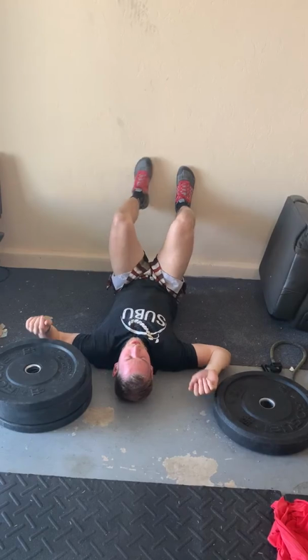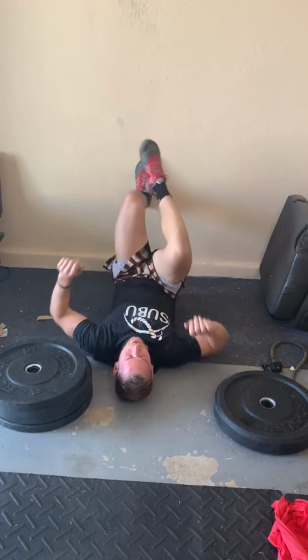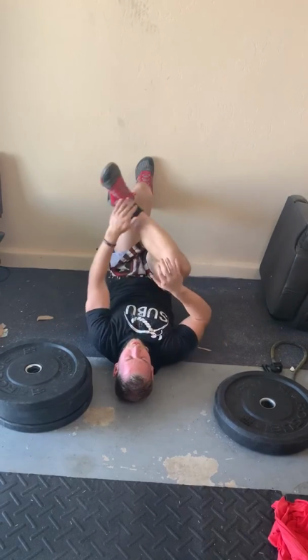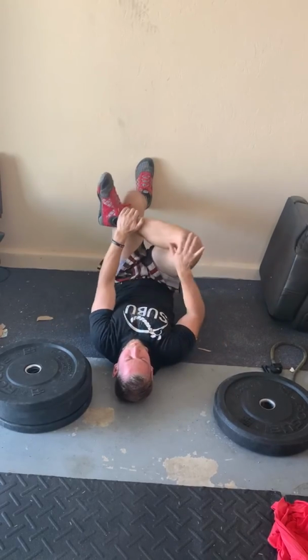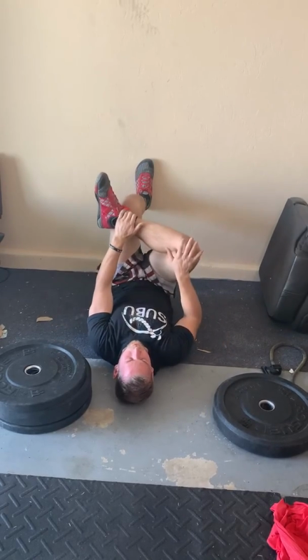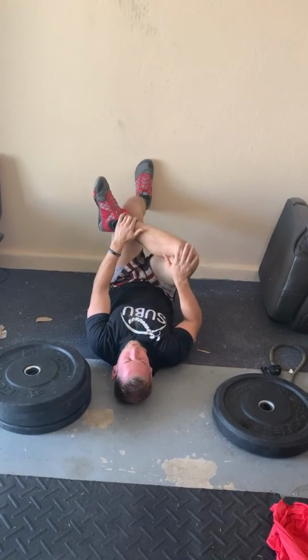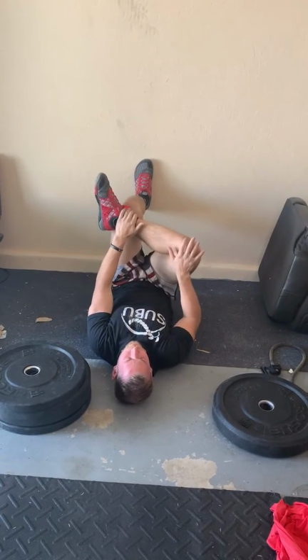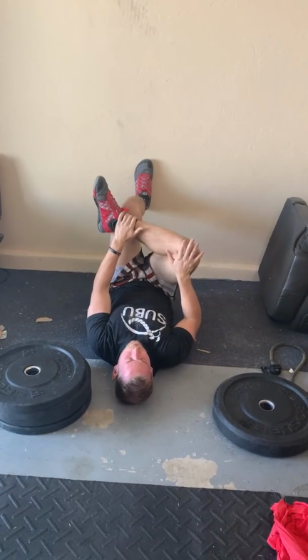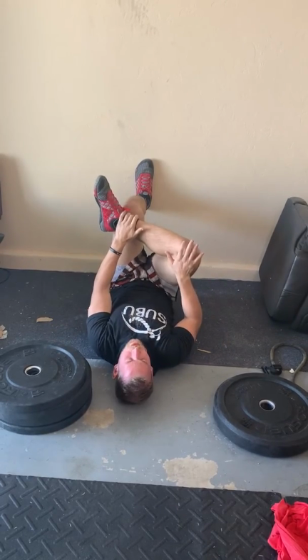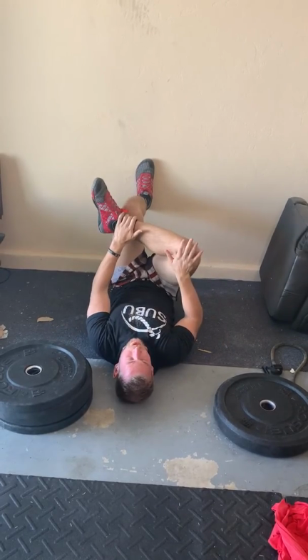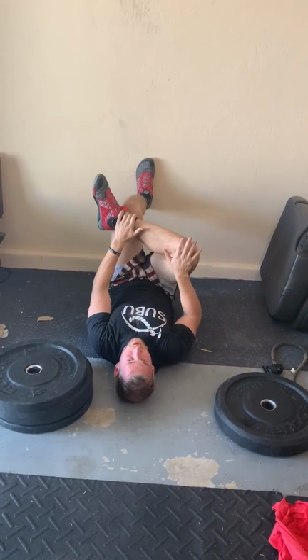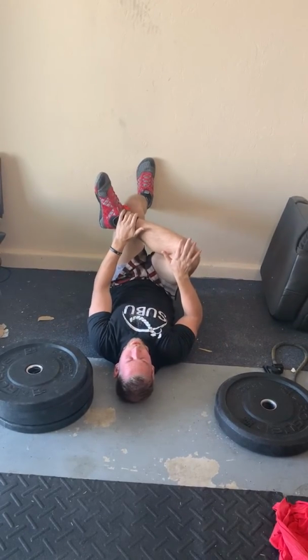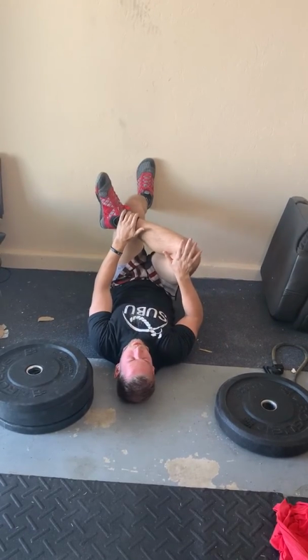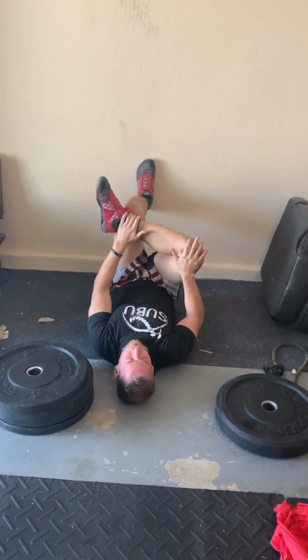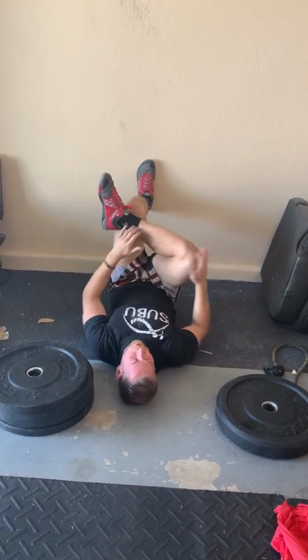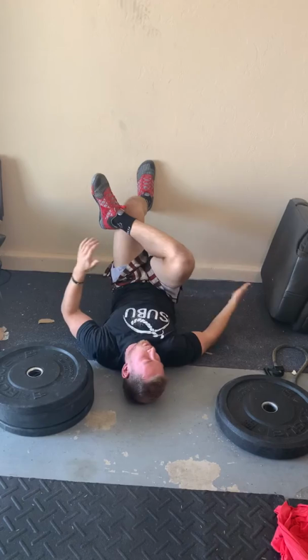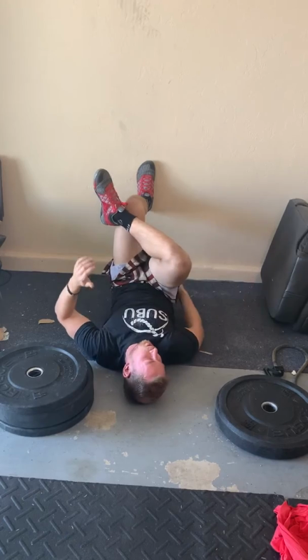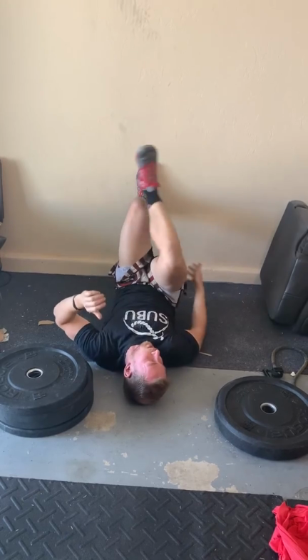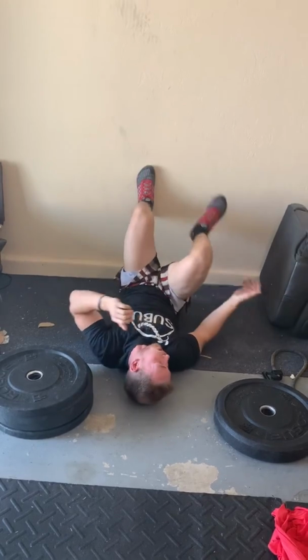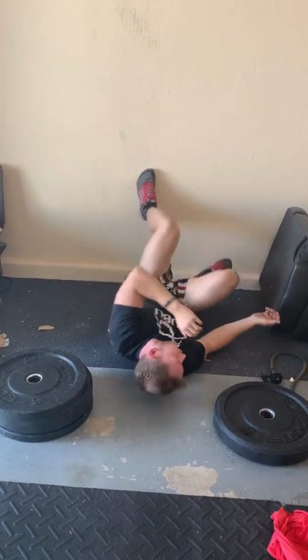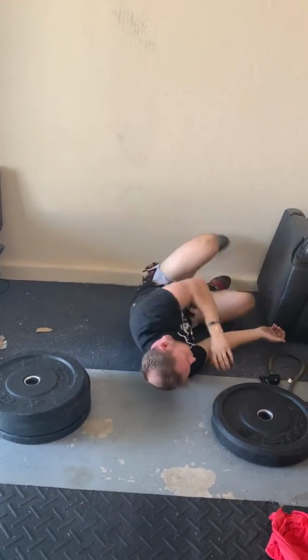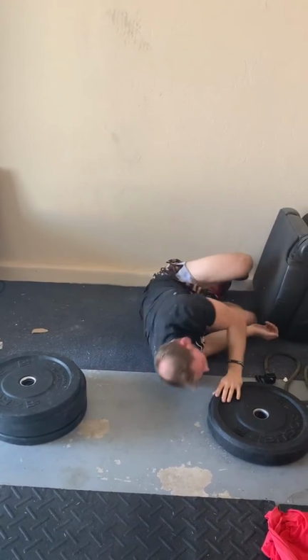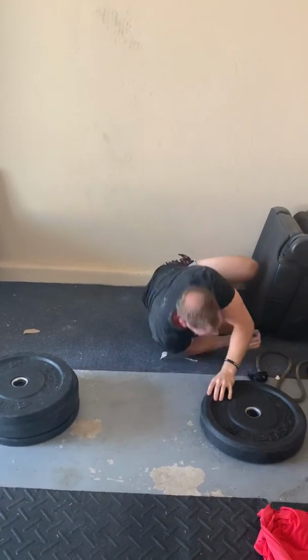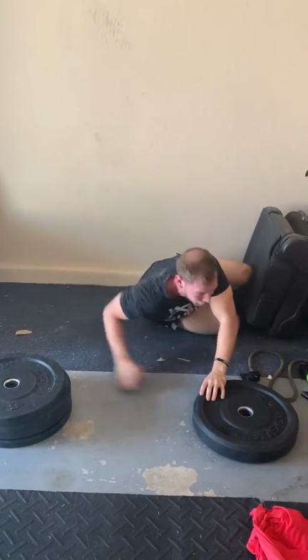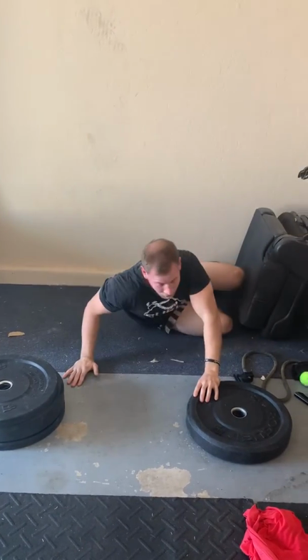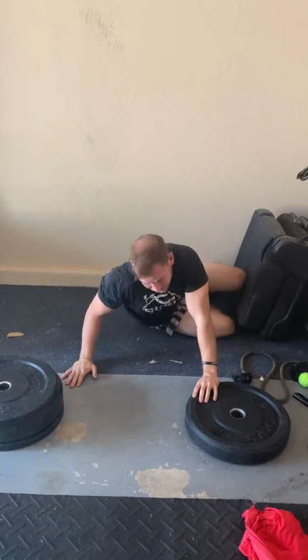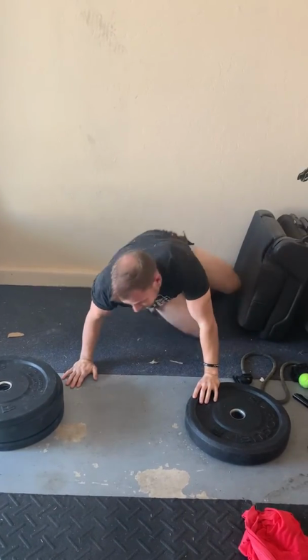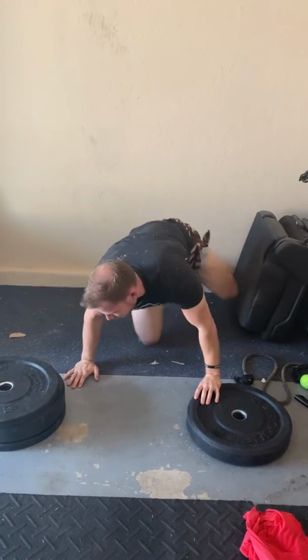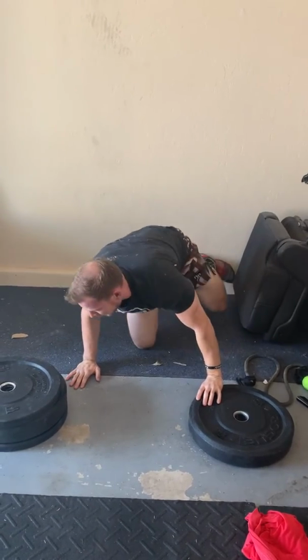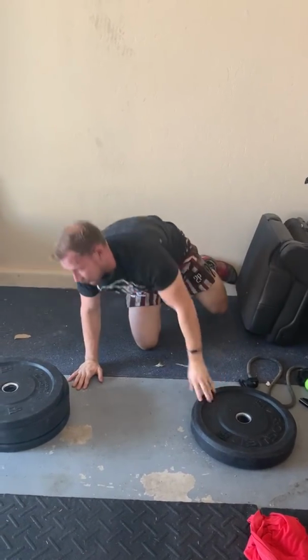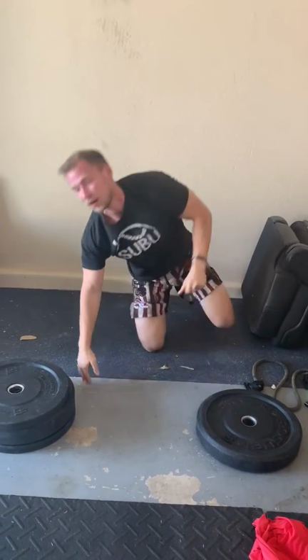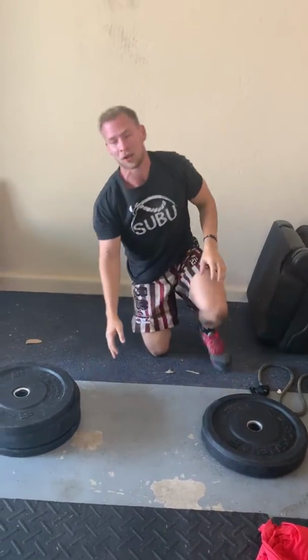Next you're gonna get in a figure four and try and sink your butt down to the floor. You'll feel a cue stretch in your glute. Spend about a minute on those.